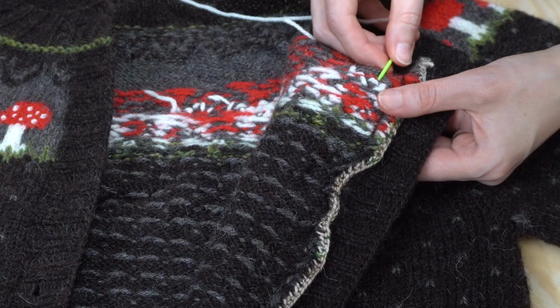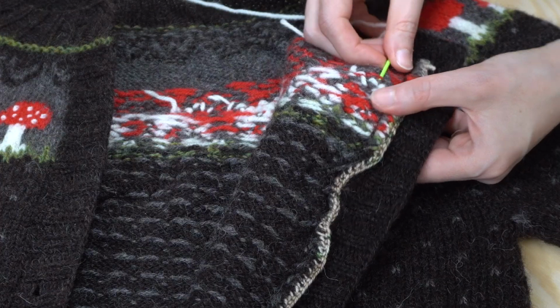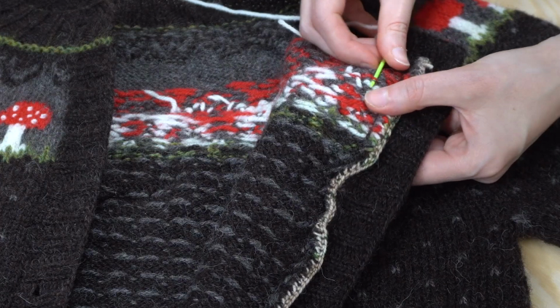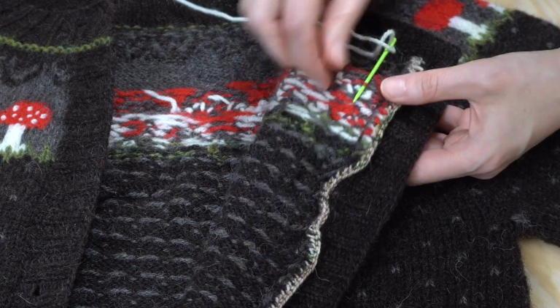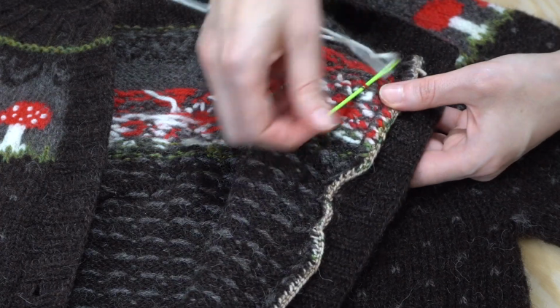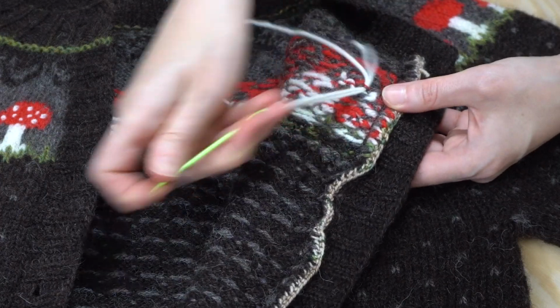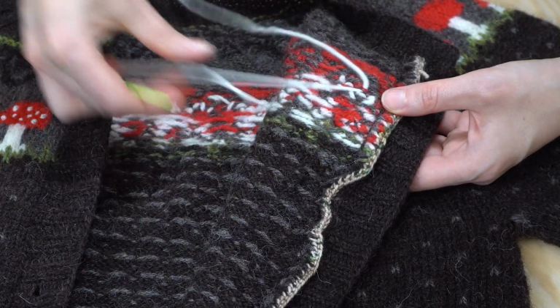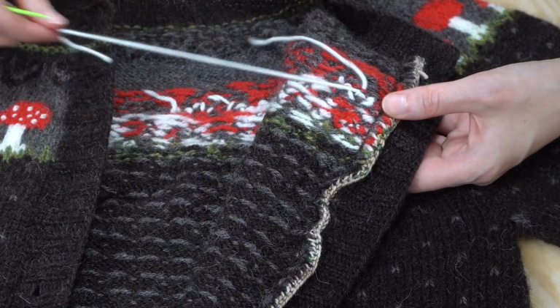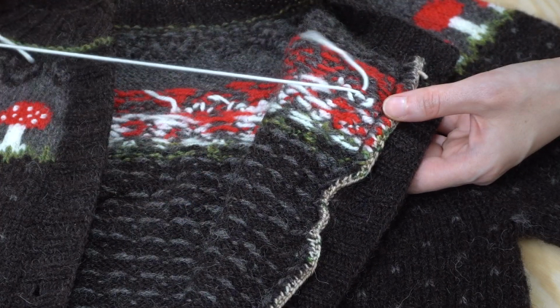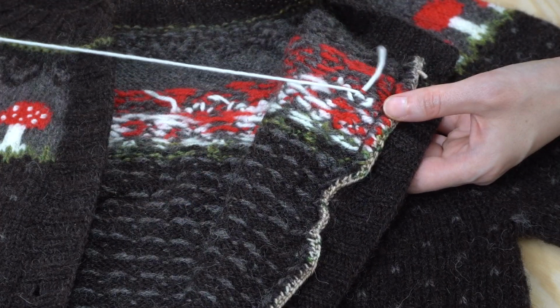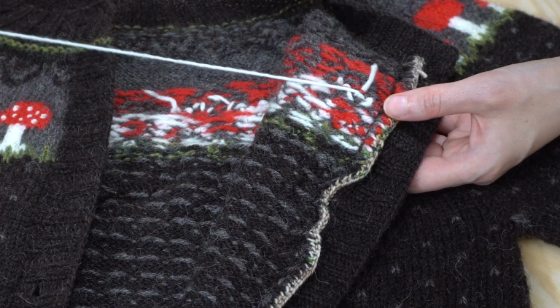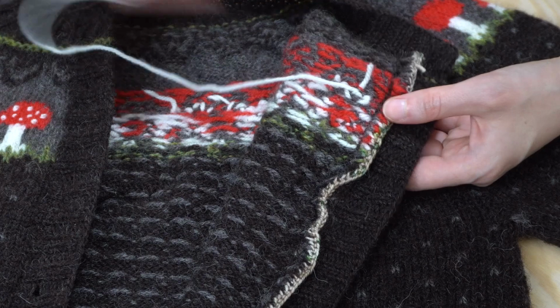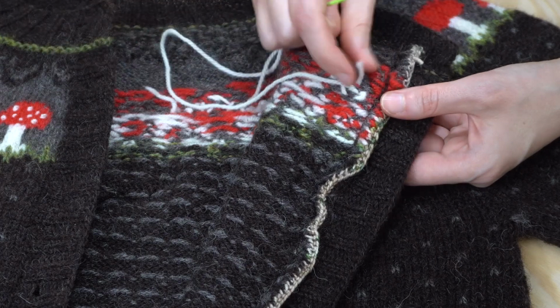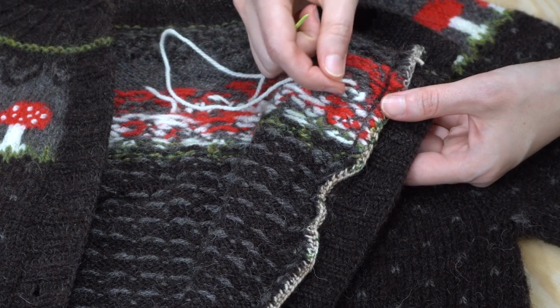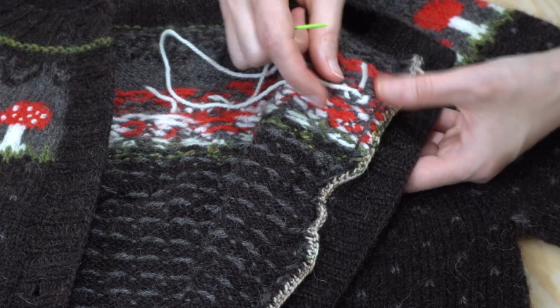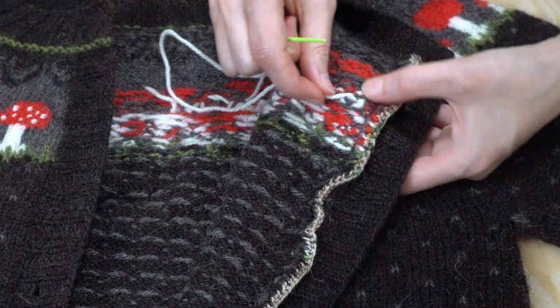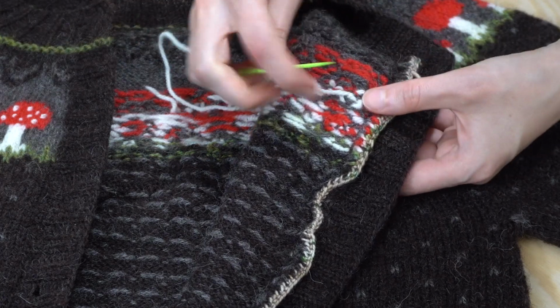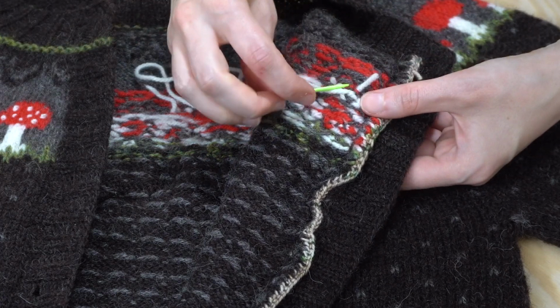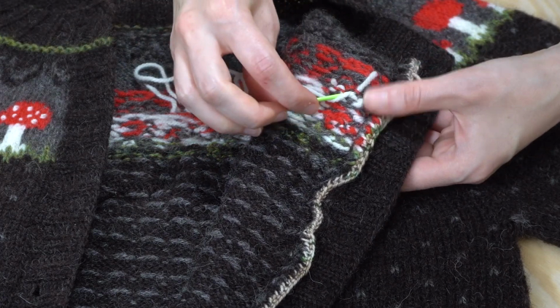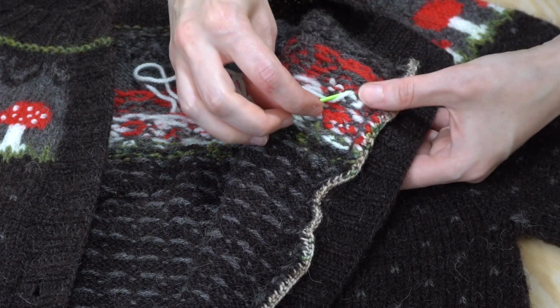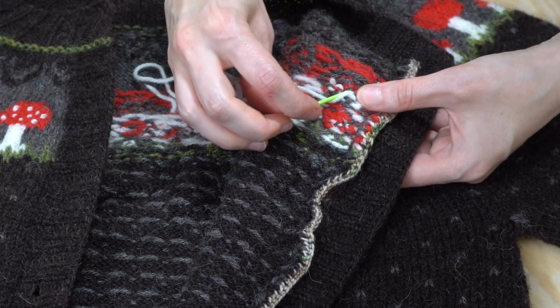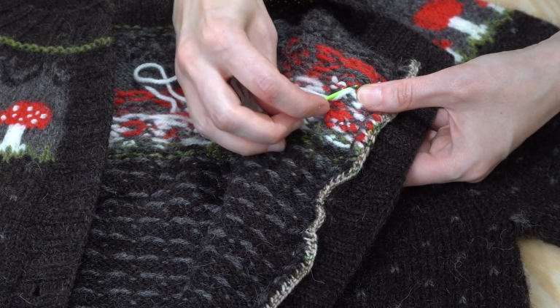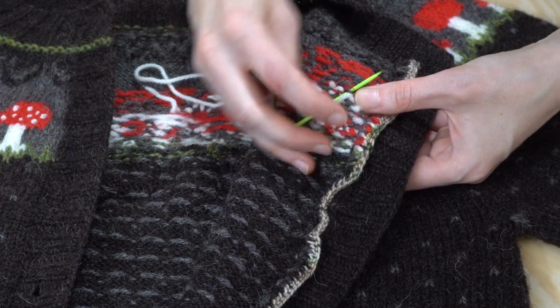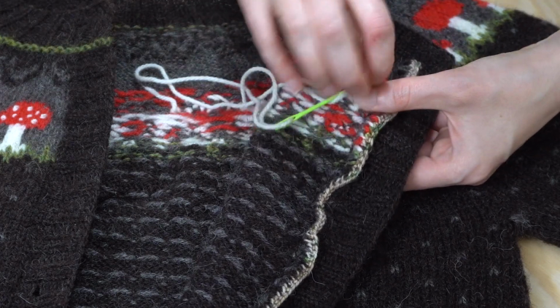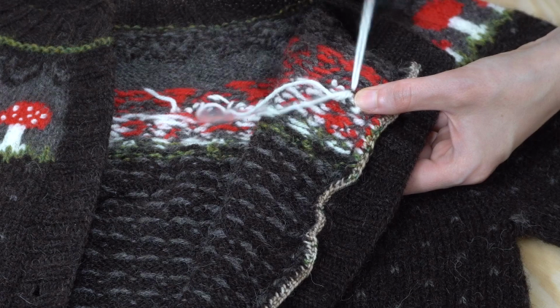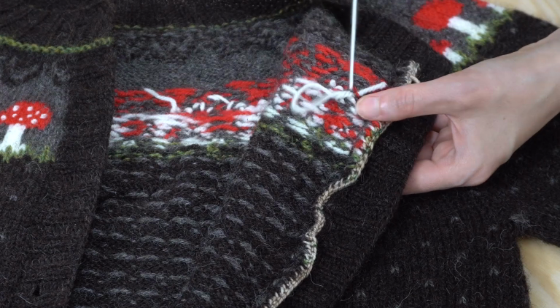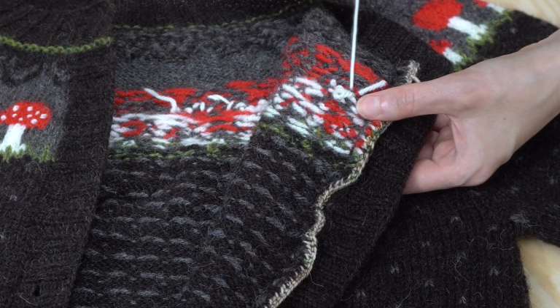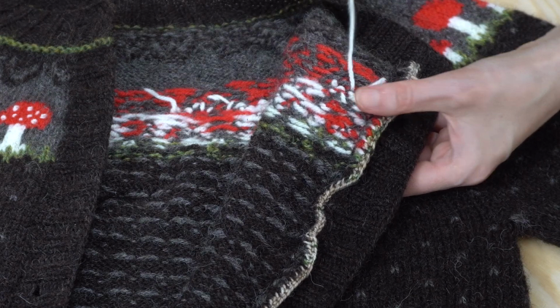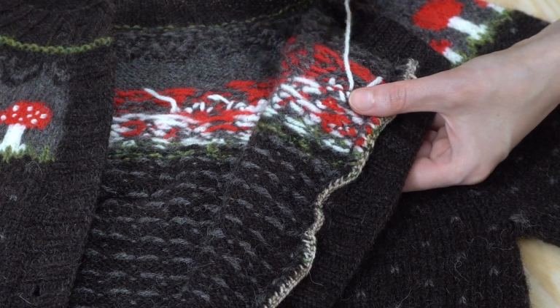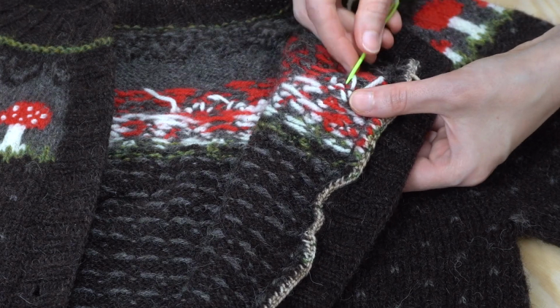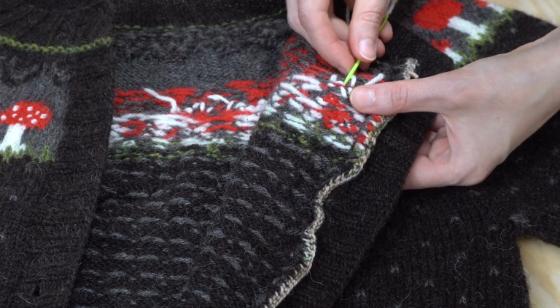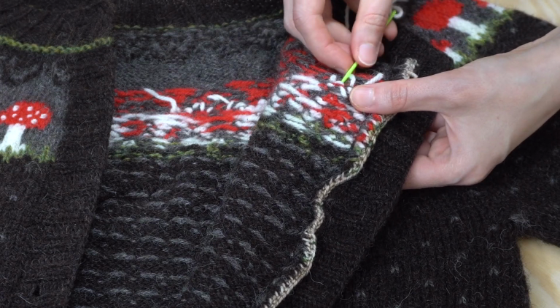Then weave in the end to the back of your work, just as you would when you finish knitting. If you're left with a bit of a tail, you can either leave it to felt in over time or trim it when you're finished working.